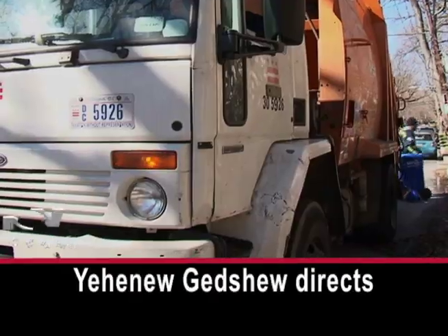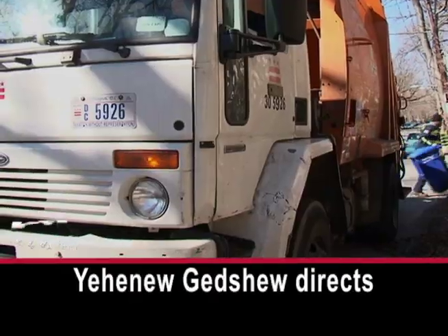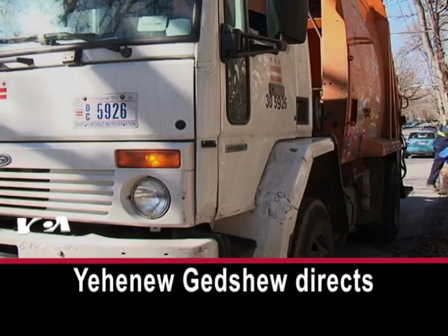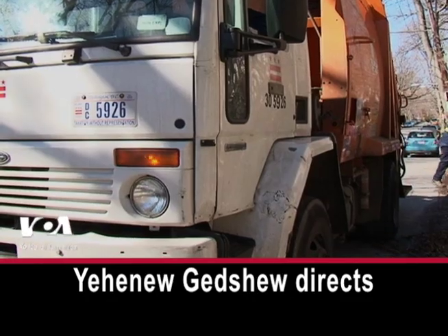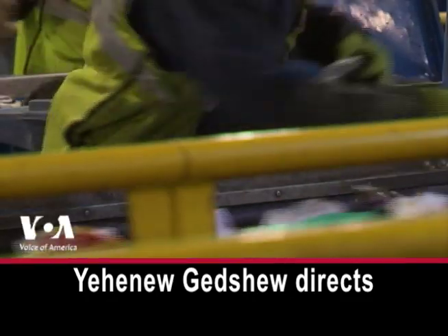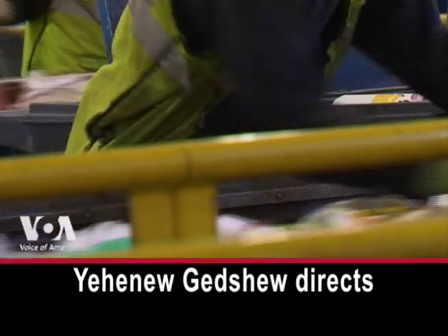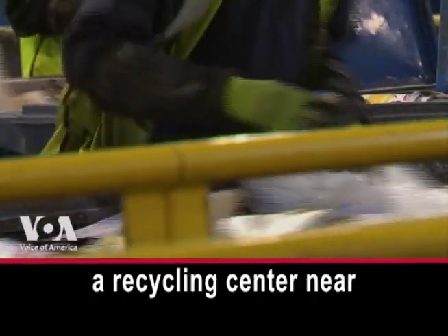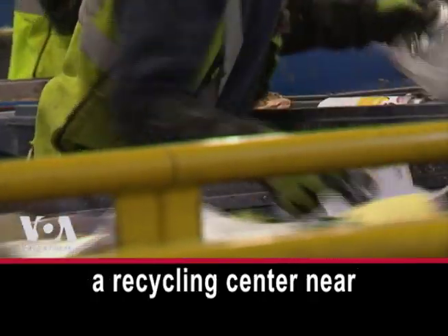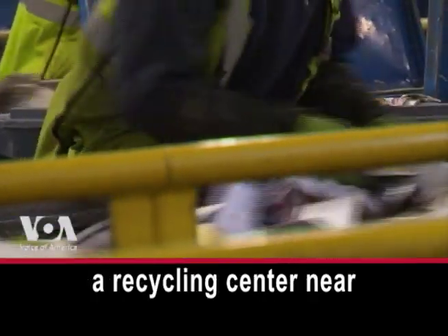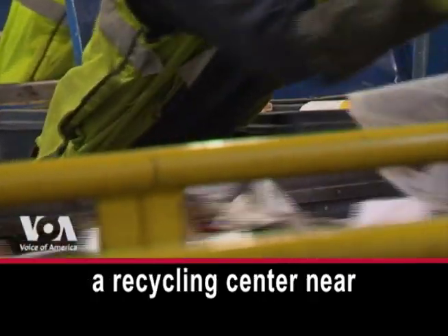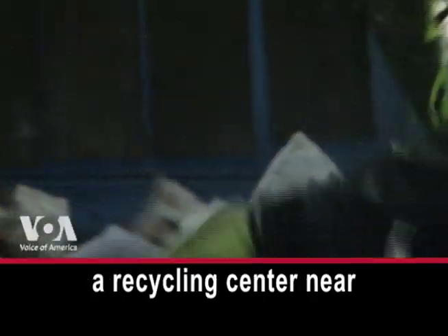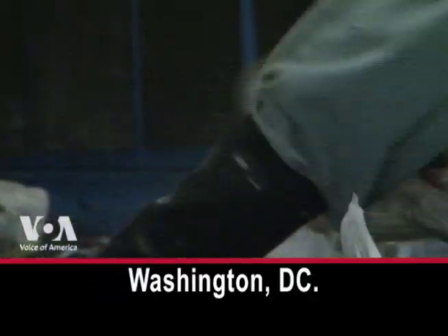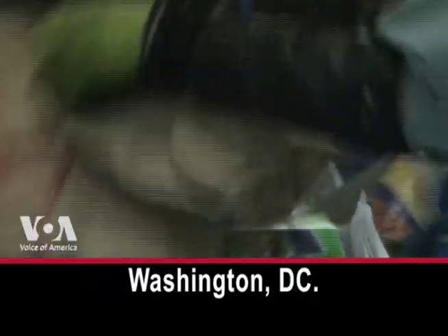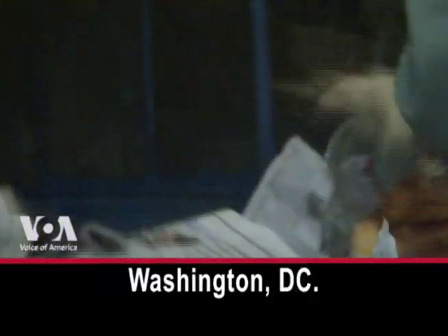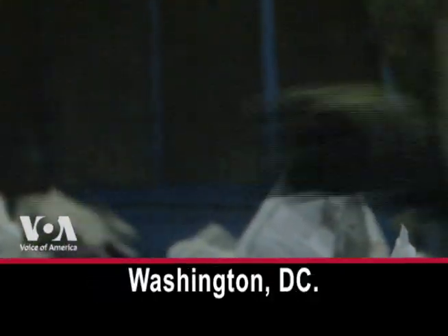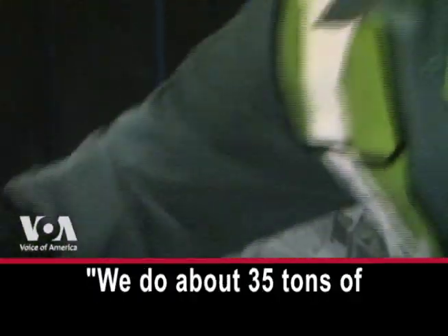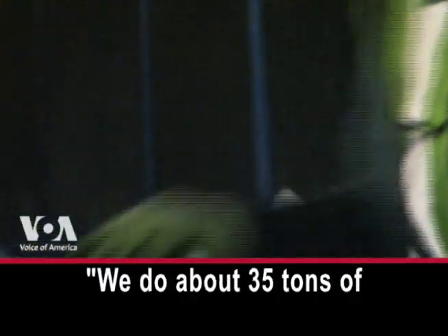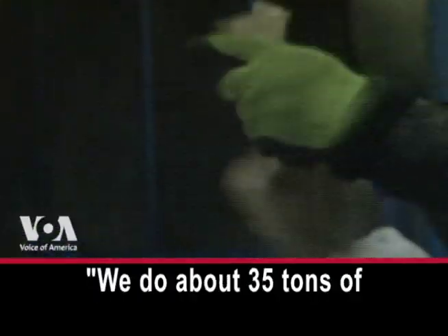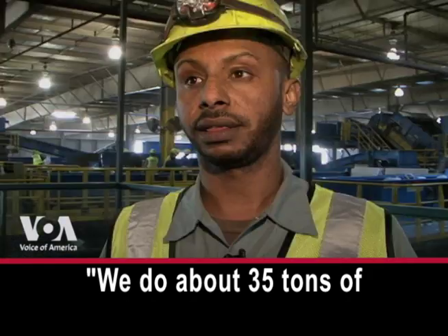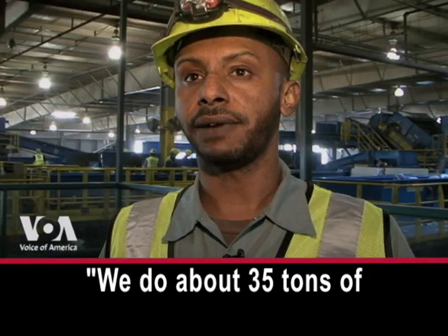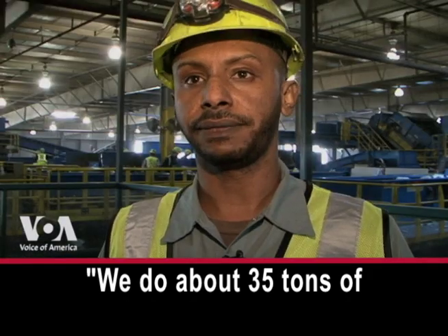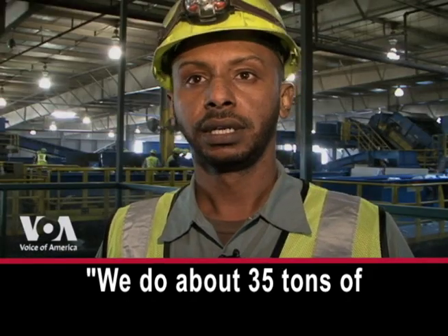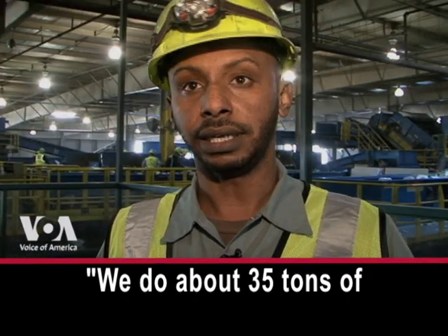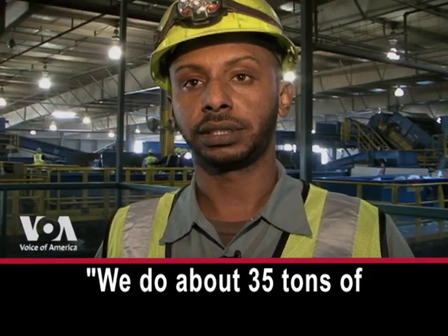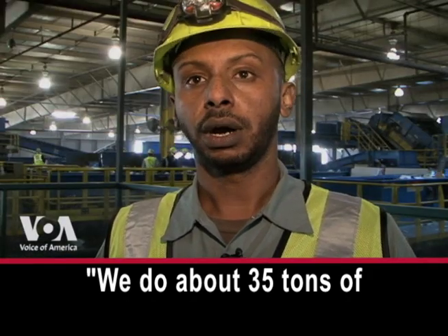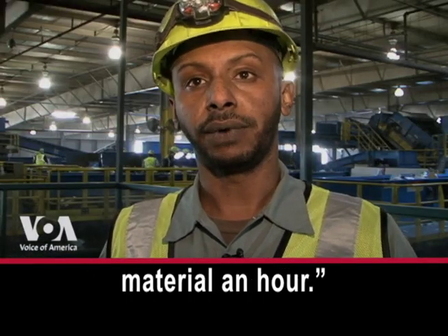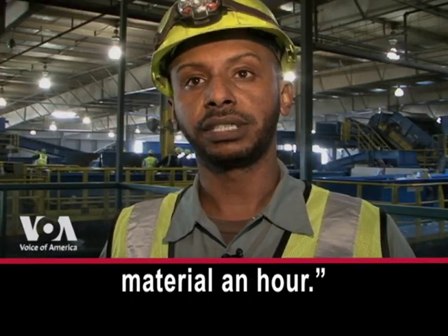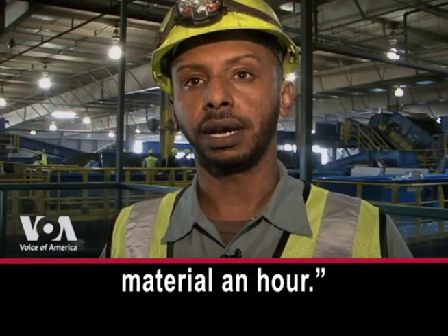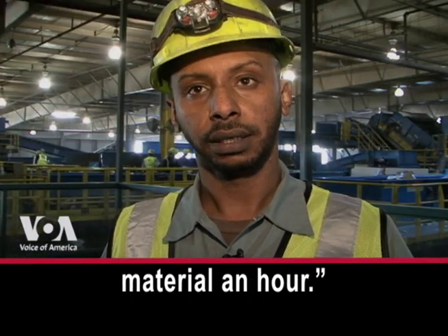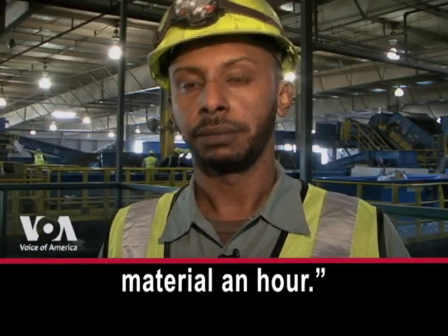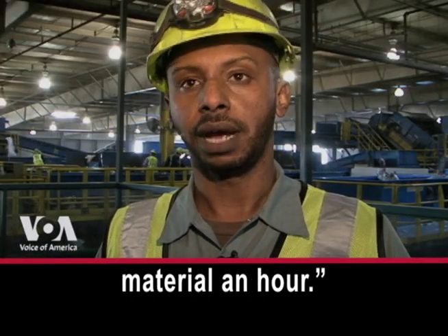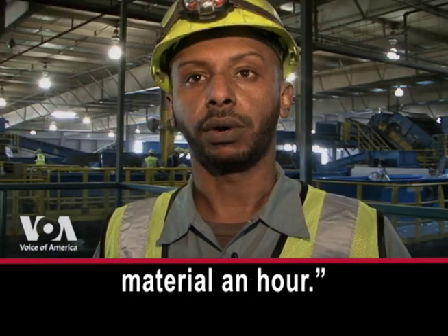Yehemu Getchu directs a recycling center near Washington, D.C. We do about 35 tons of material an hour.